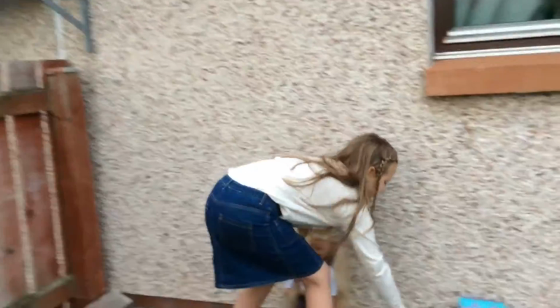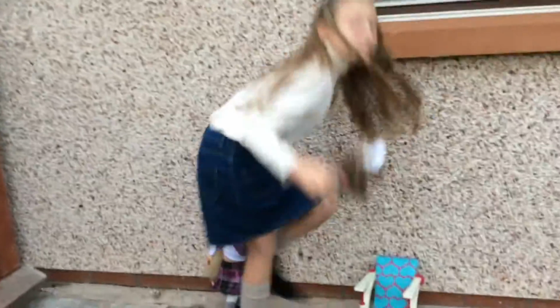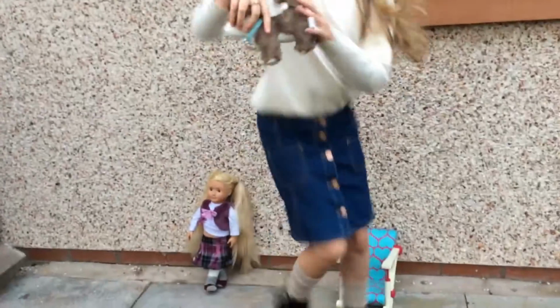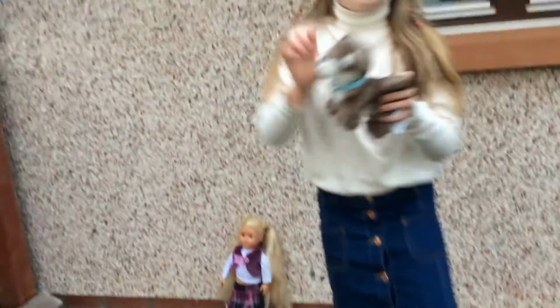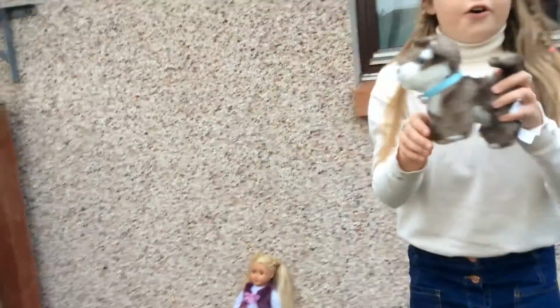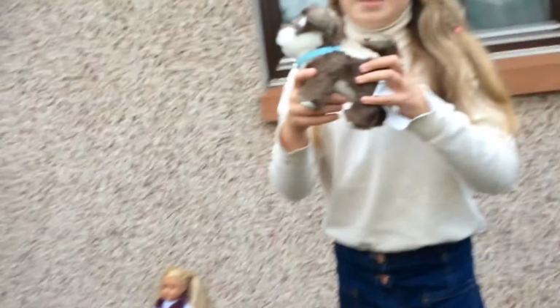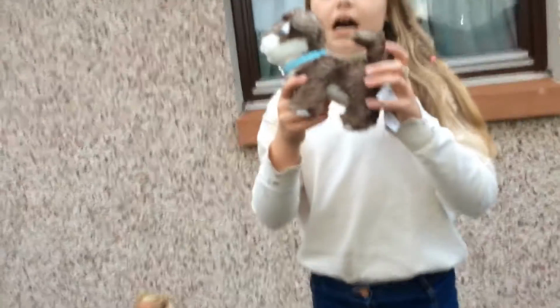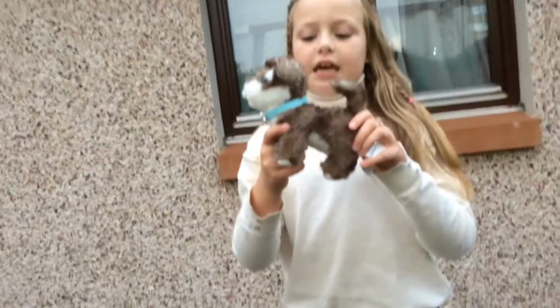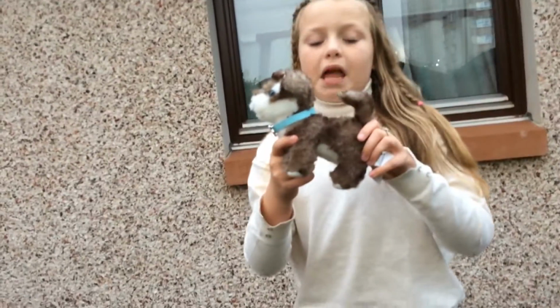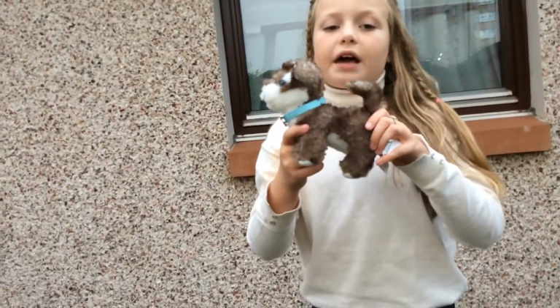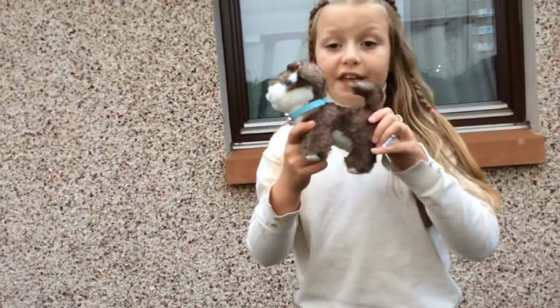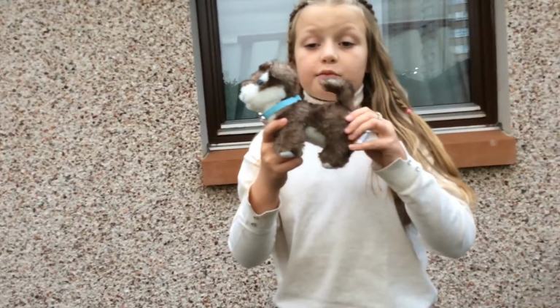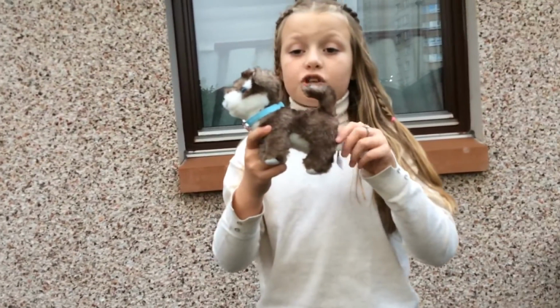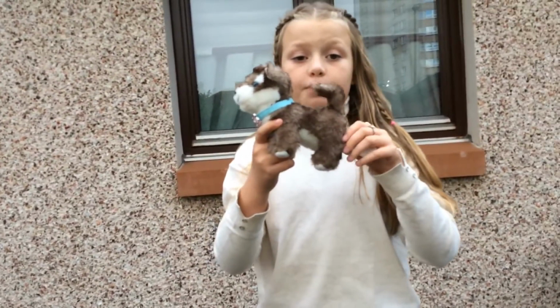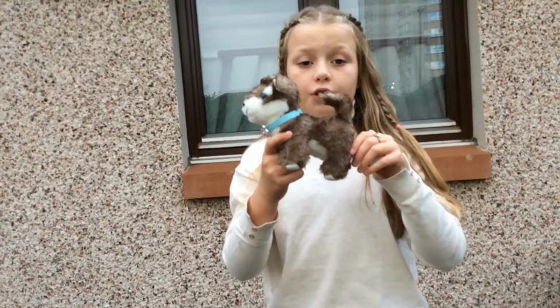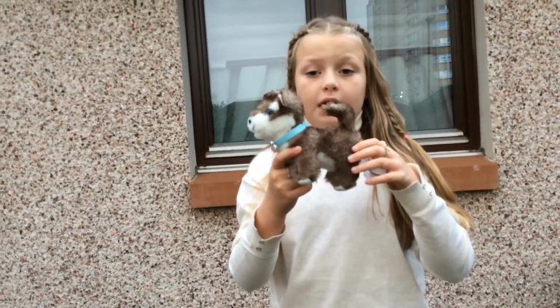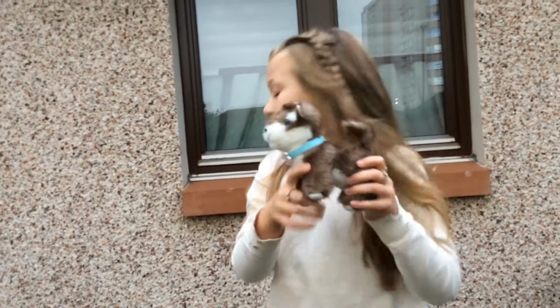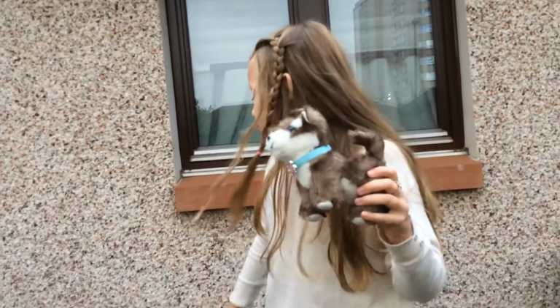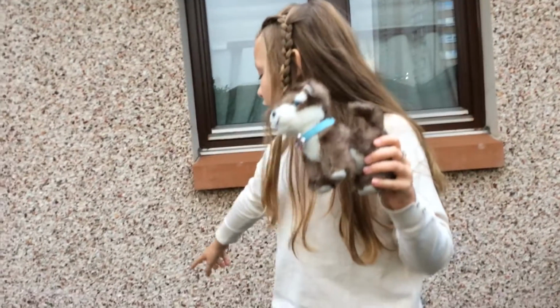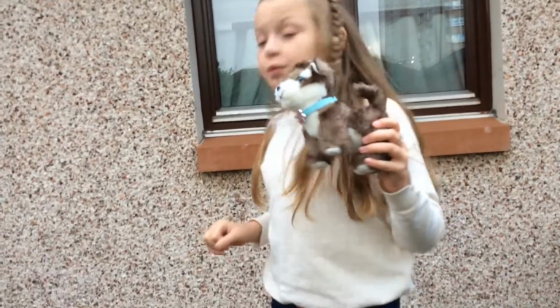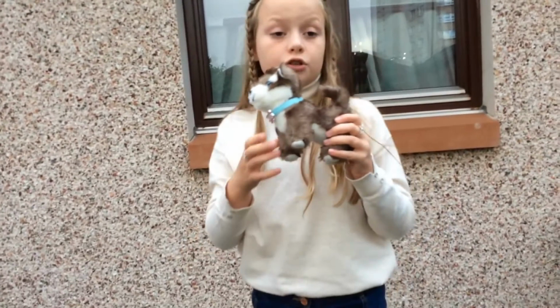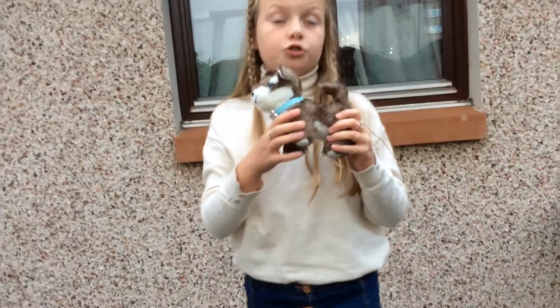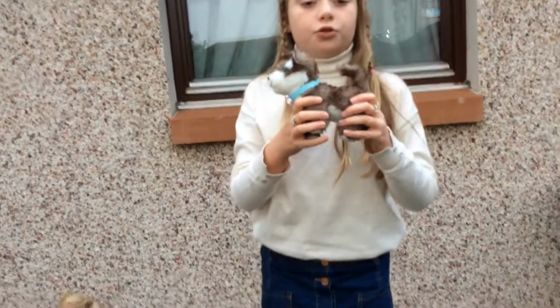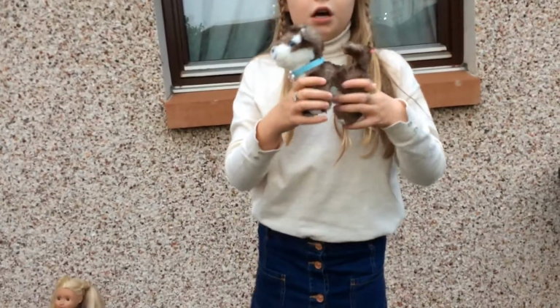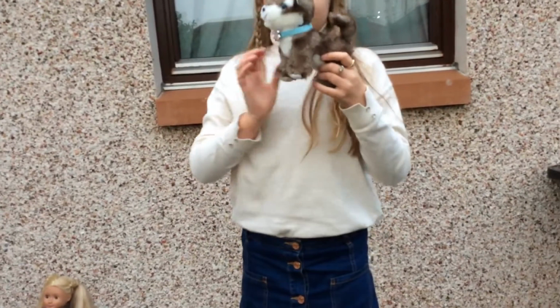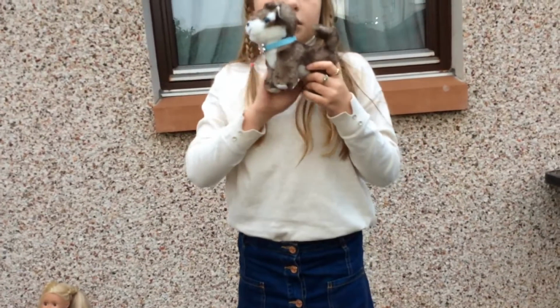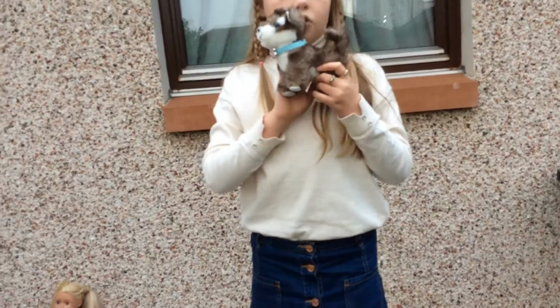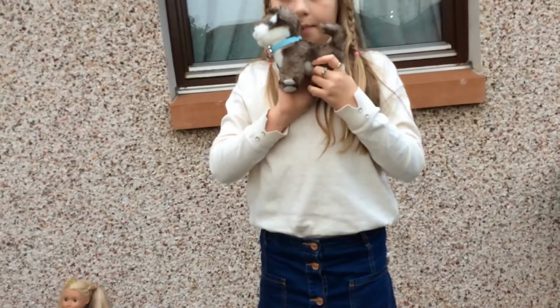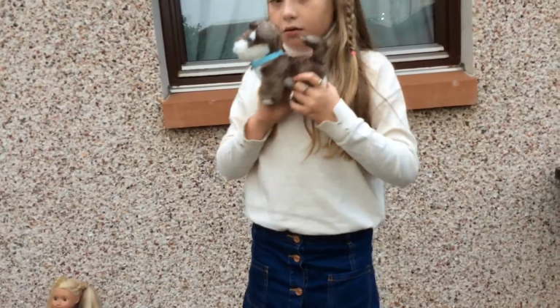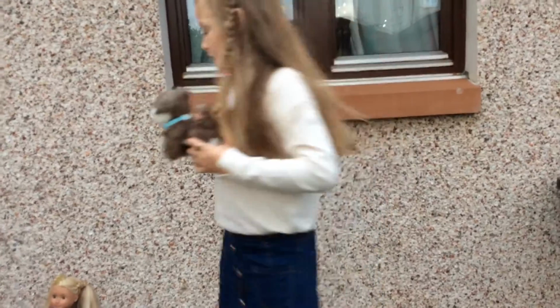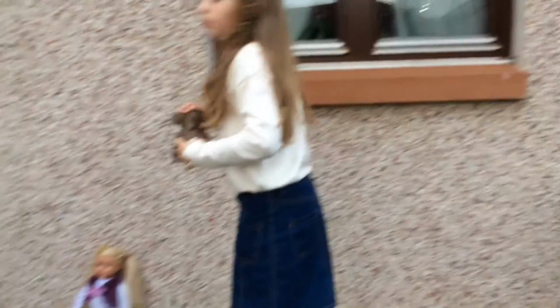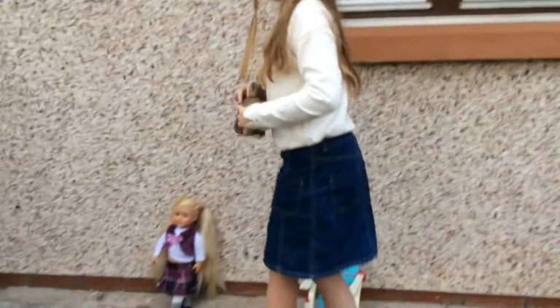This is her dog, it is a husky. I got this from Smith's Toys Superstore, and I also got her from Smith's Toys Superstore. This dog was £8 and my doll was £40.